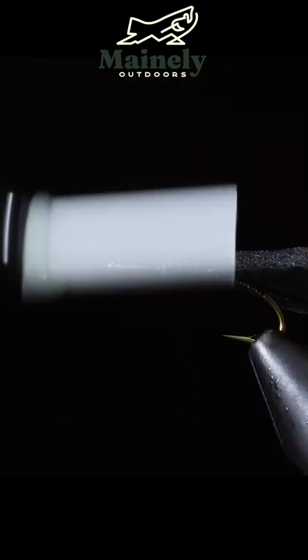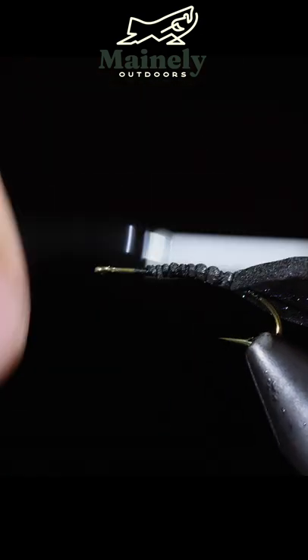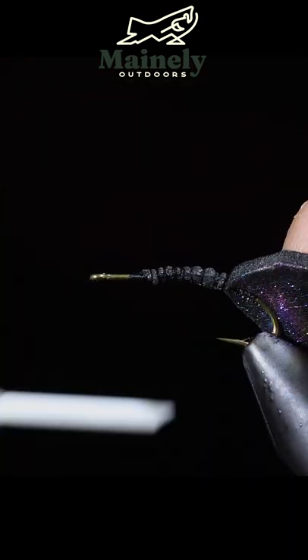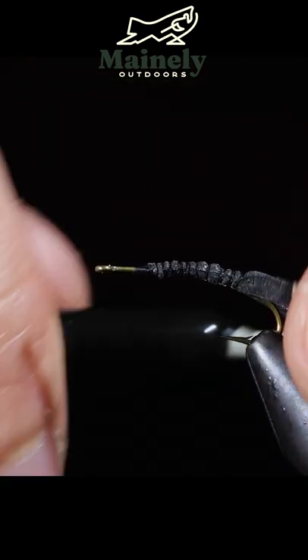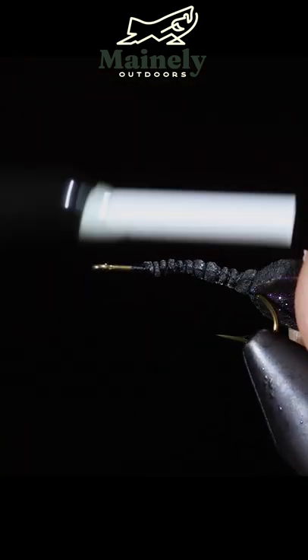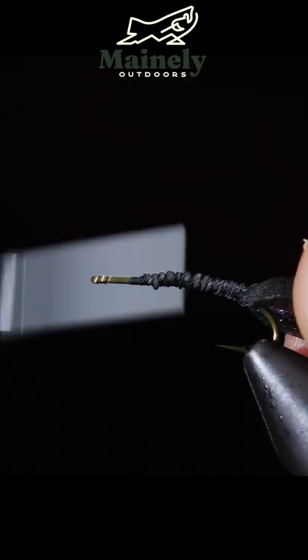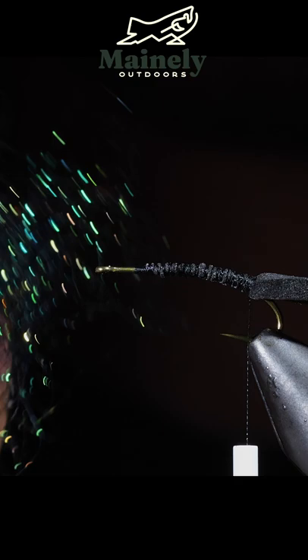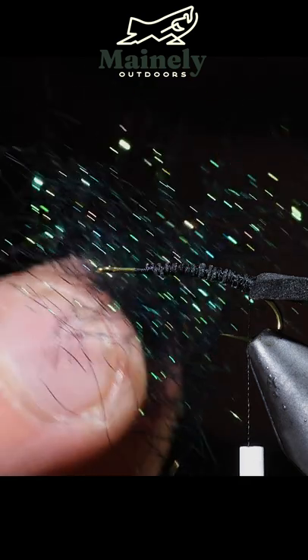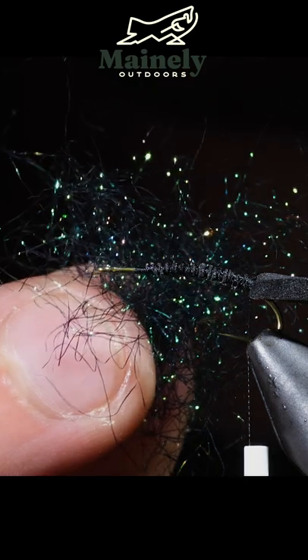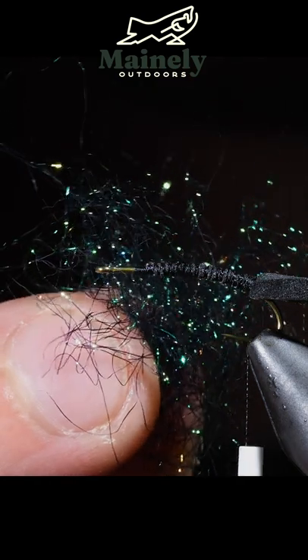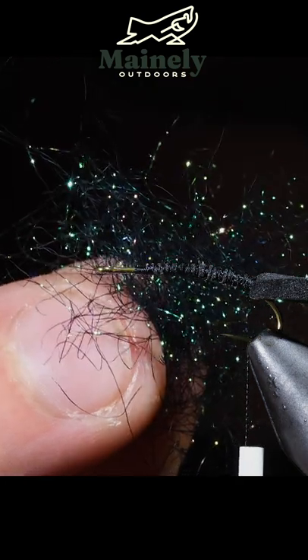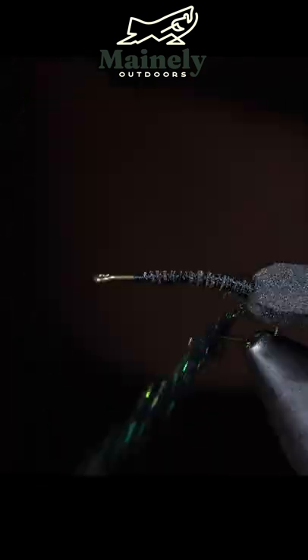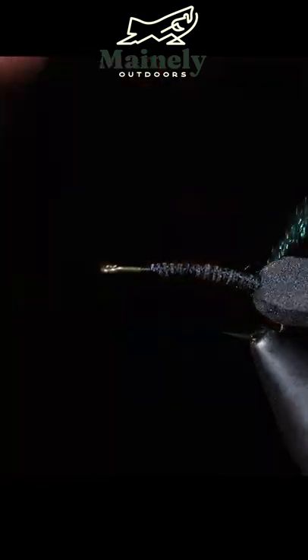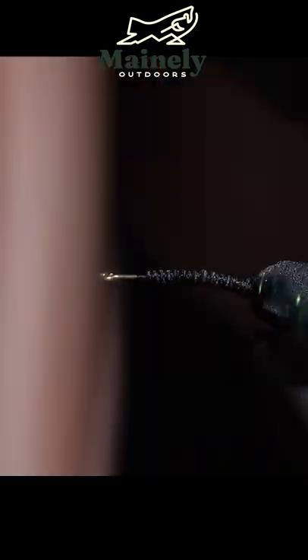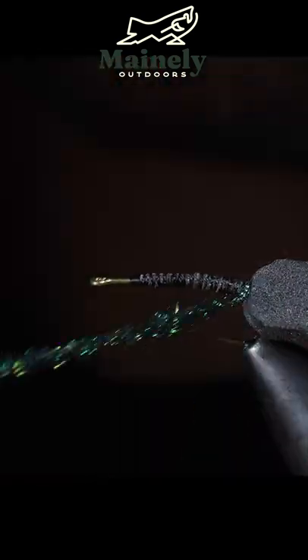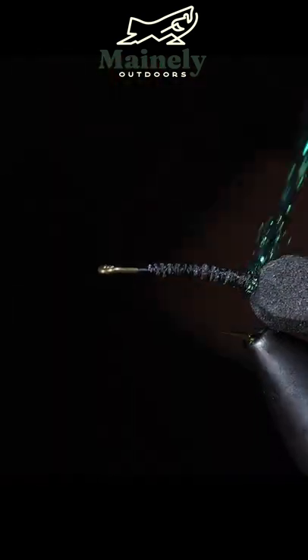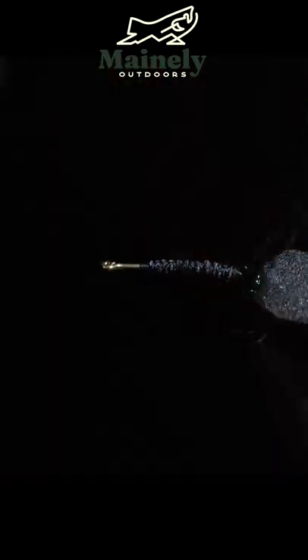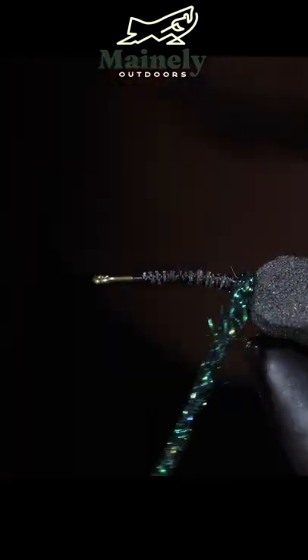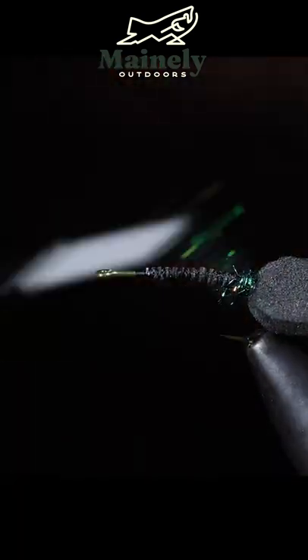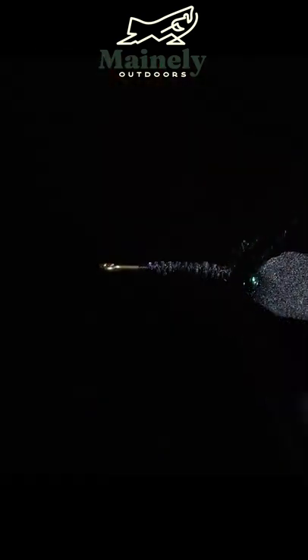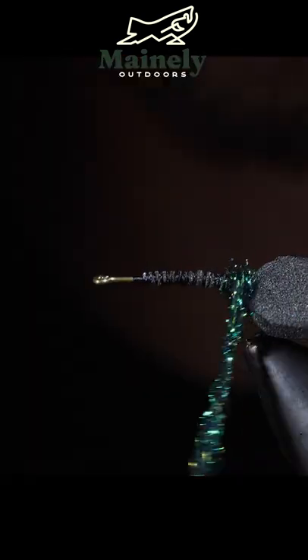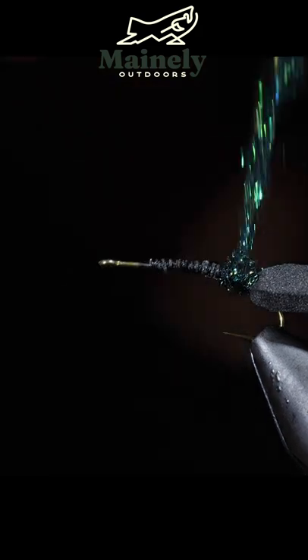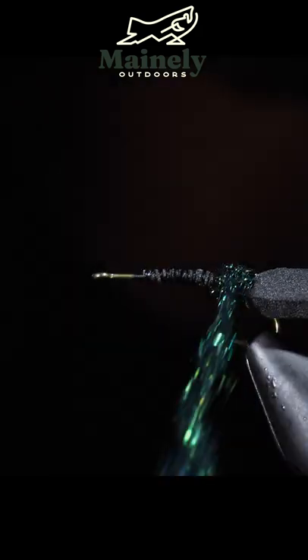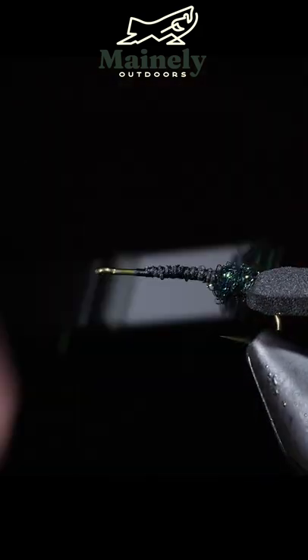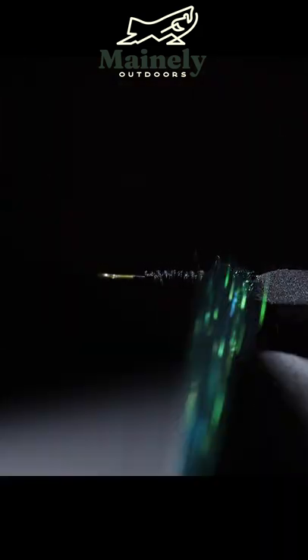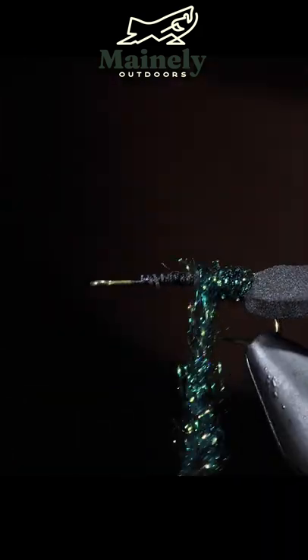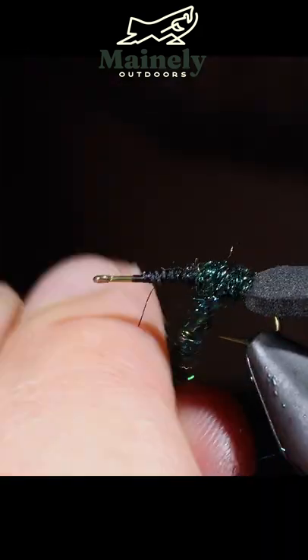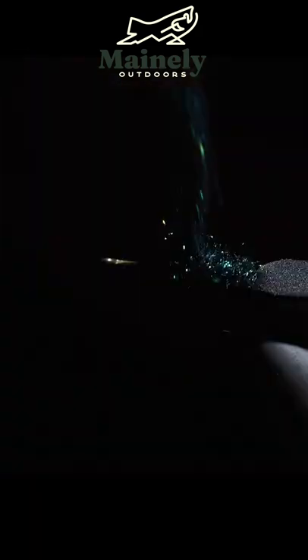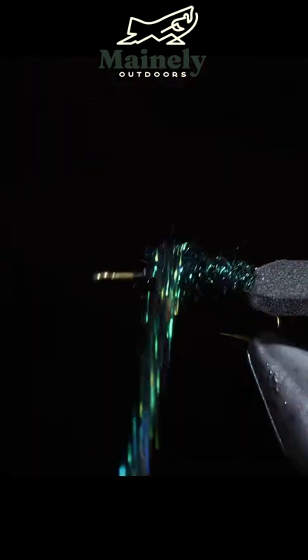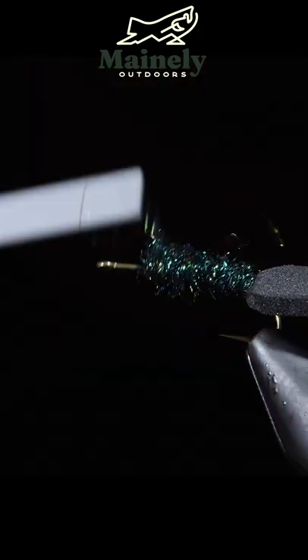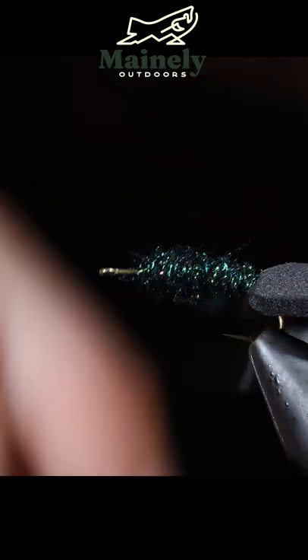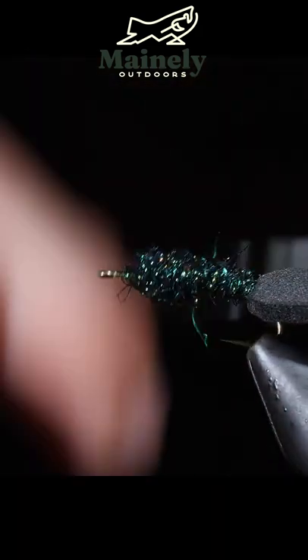Next we'll grab some dubbing. Here I'm using an ice dubbing in Peacock. We'll create a tight dubbing noodle around our thread and start to wrap that around our hook shank until we reach the head of the fly.